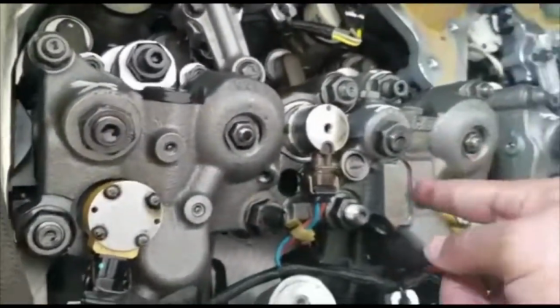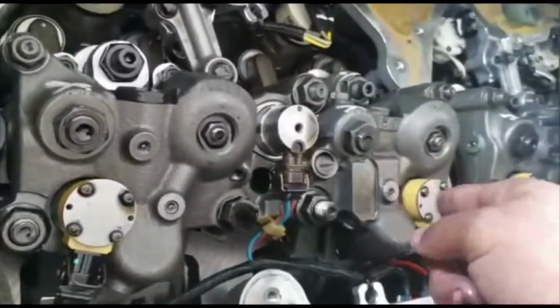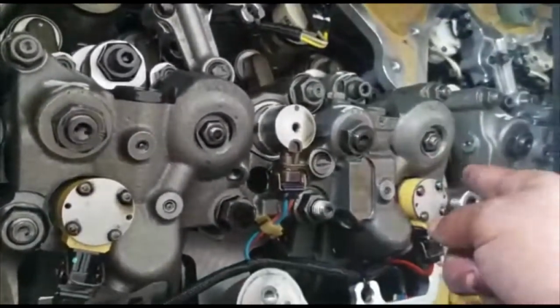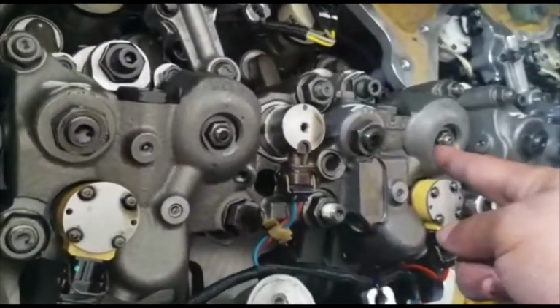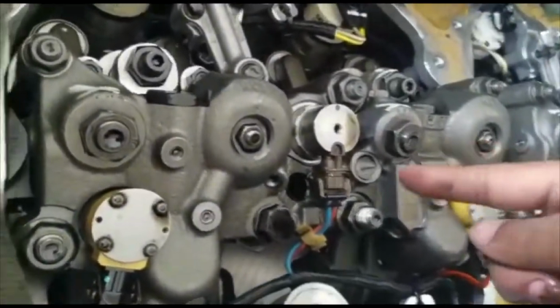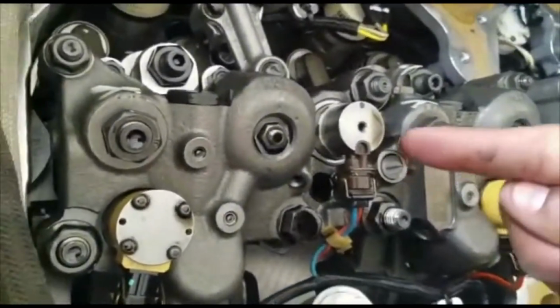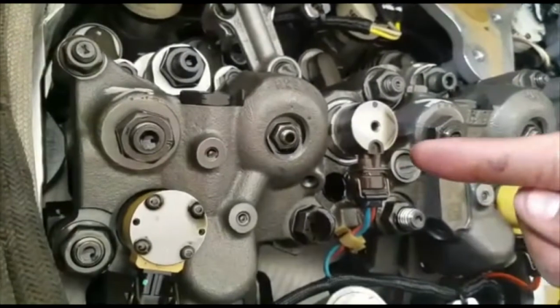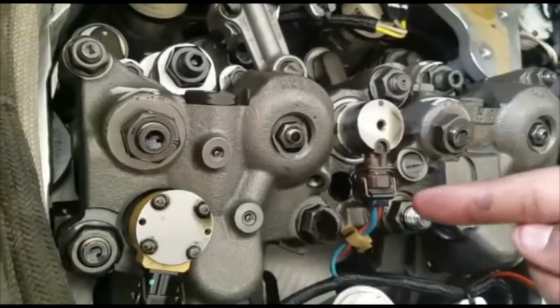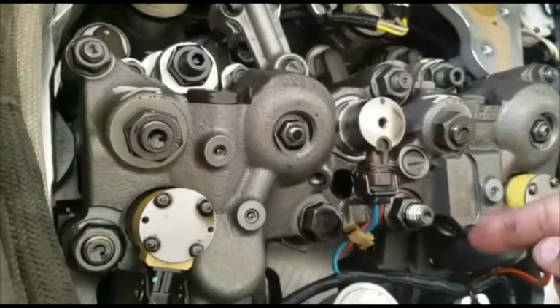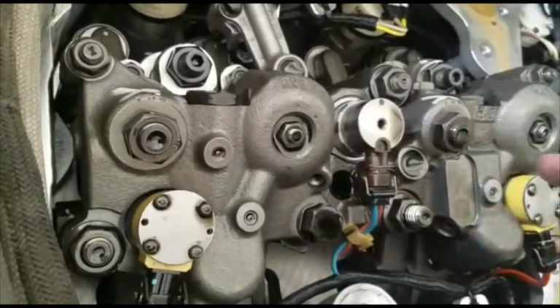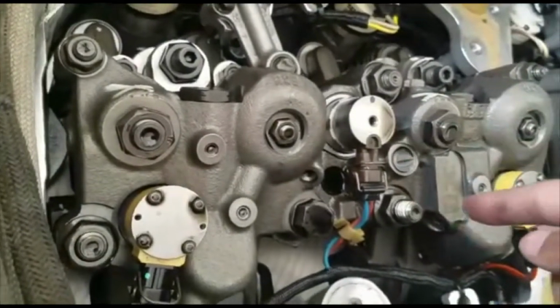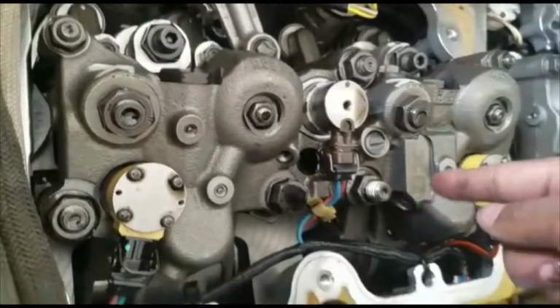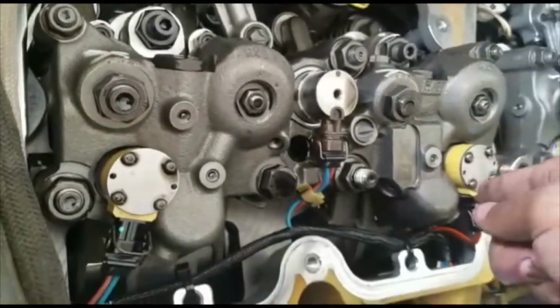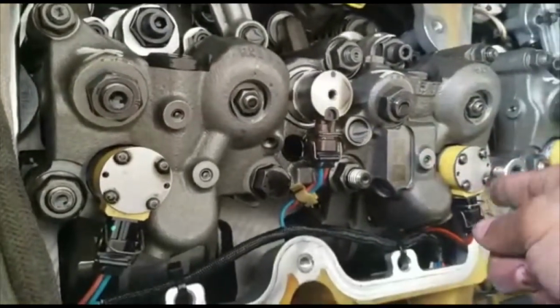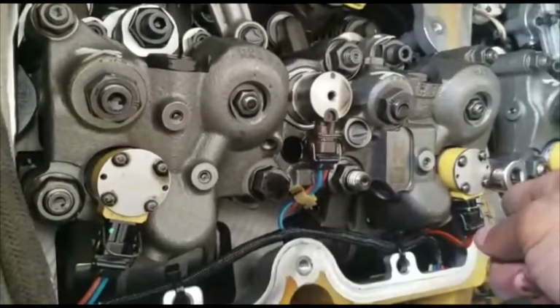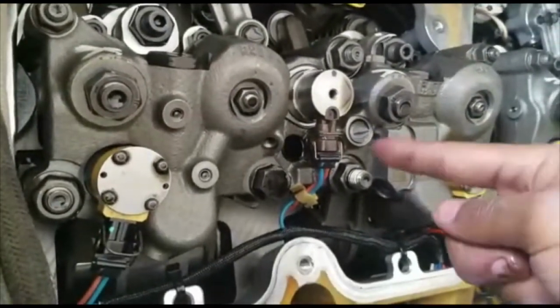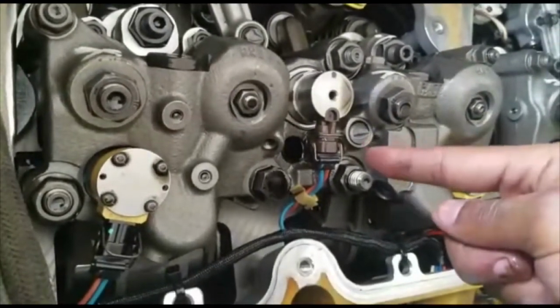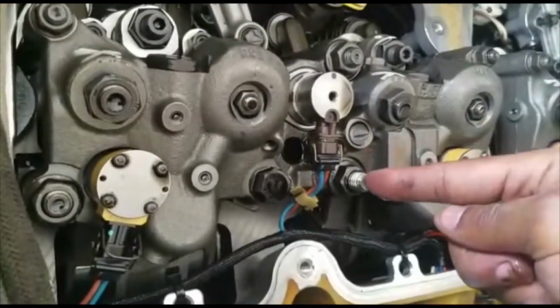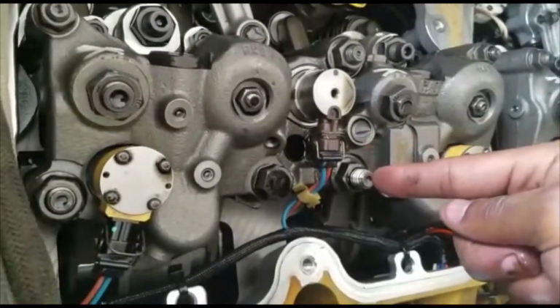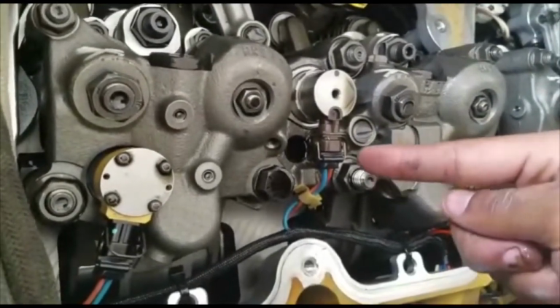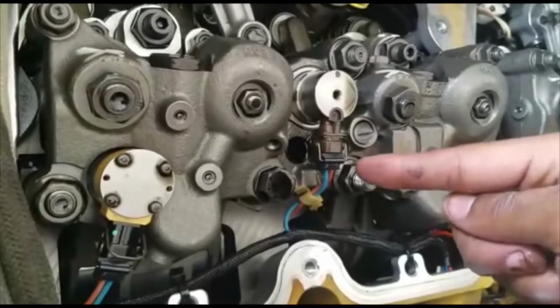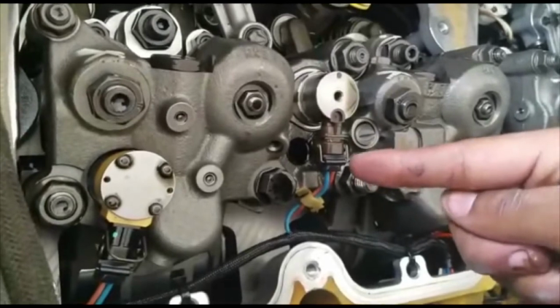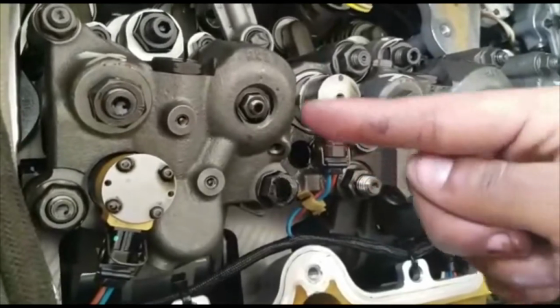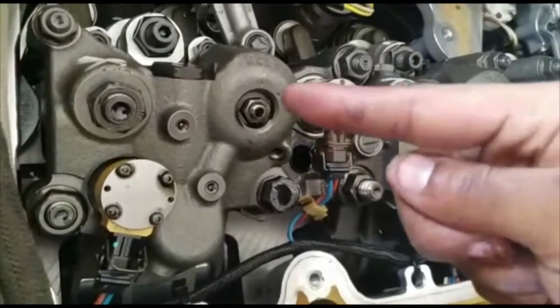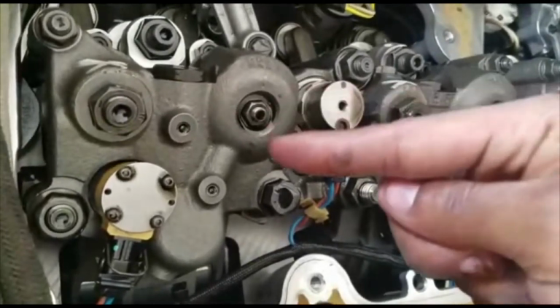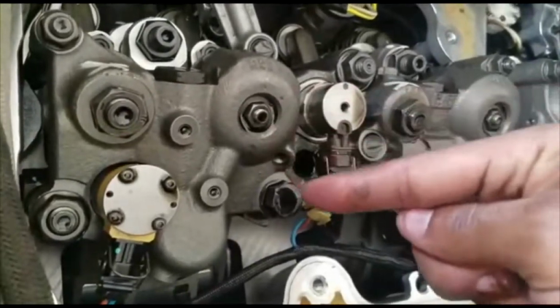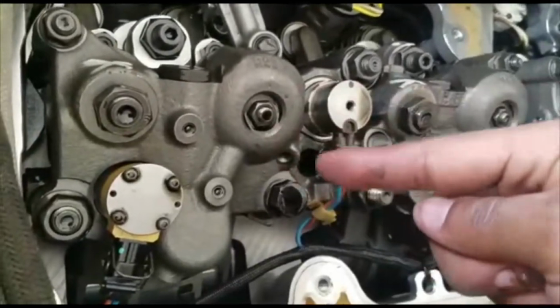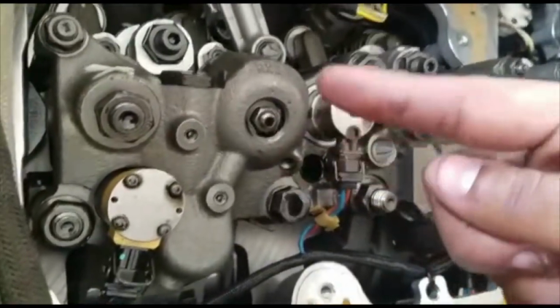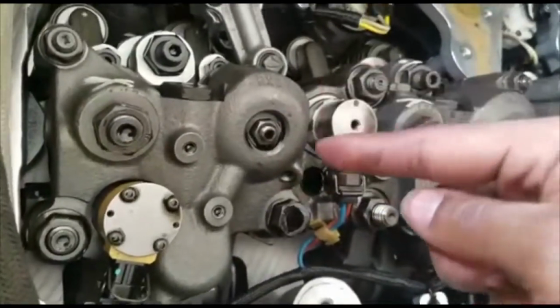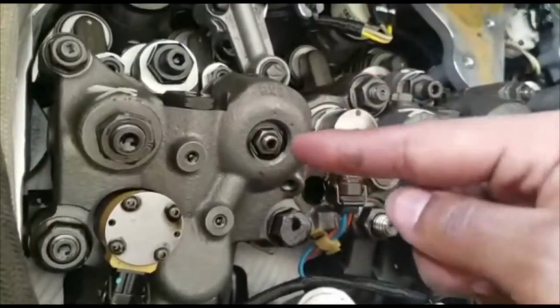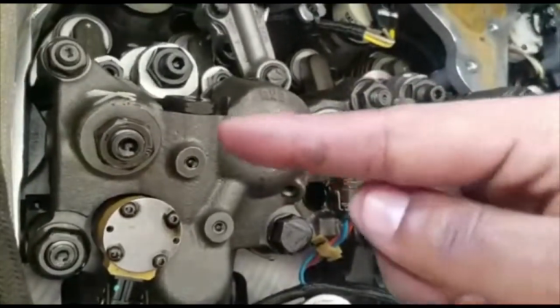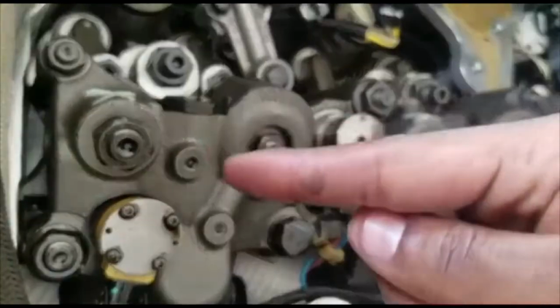Once you remove all that, the fuel rail should be ready to be moved. But before we get there, we have to loosen some of these wires. I'm going to start breaking some of these nuts and then I'll show you how to remove the wires and then how to remove the fuel rail.